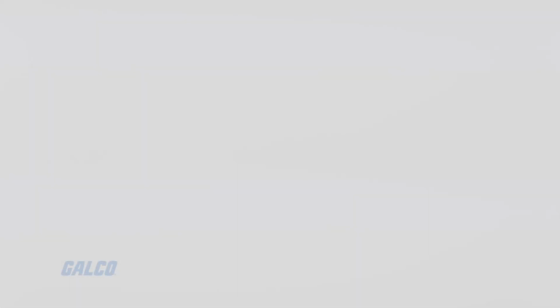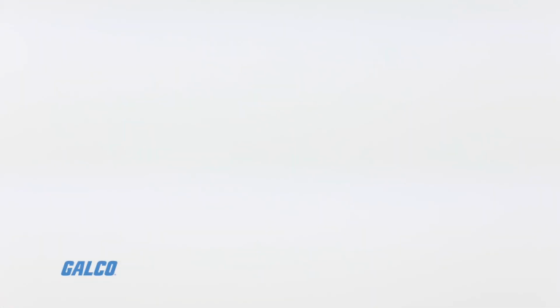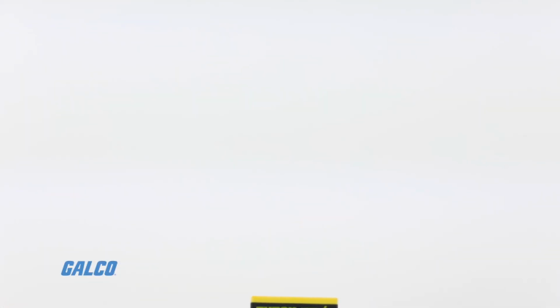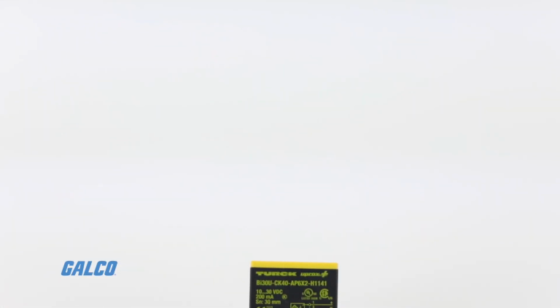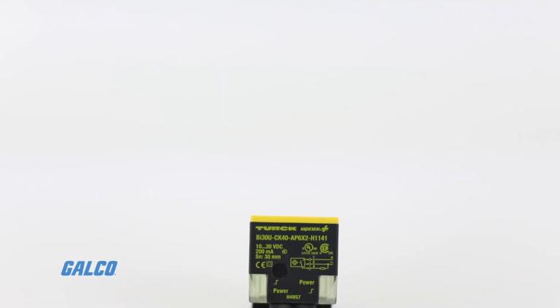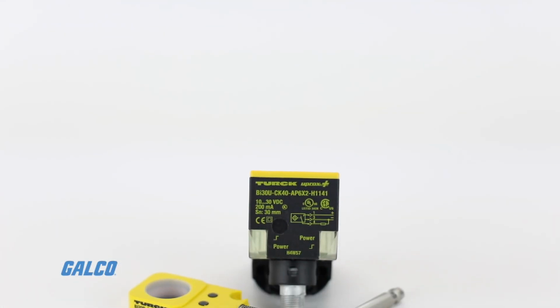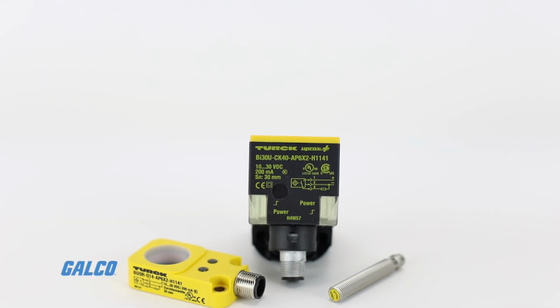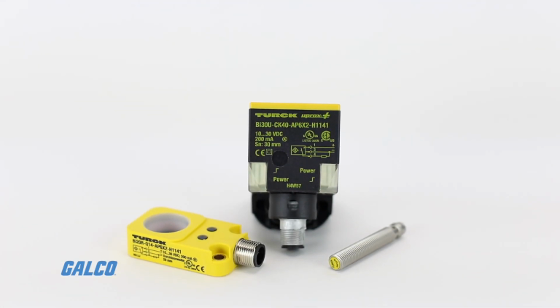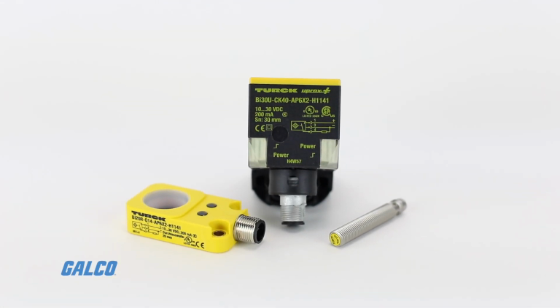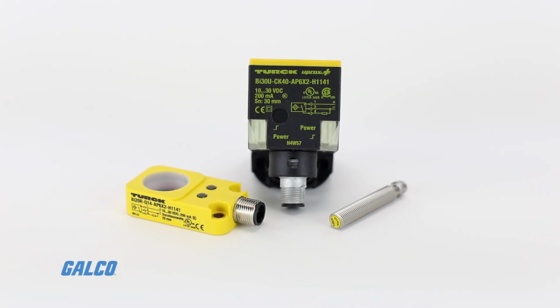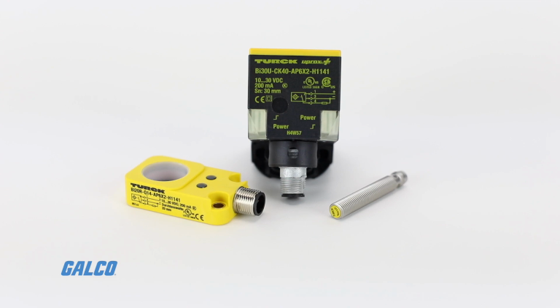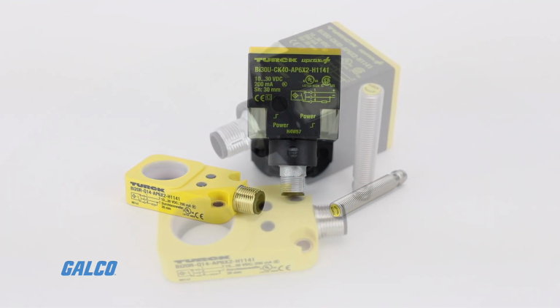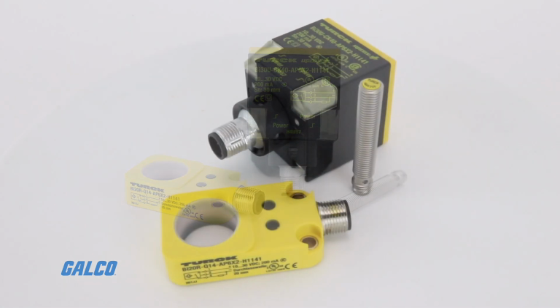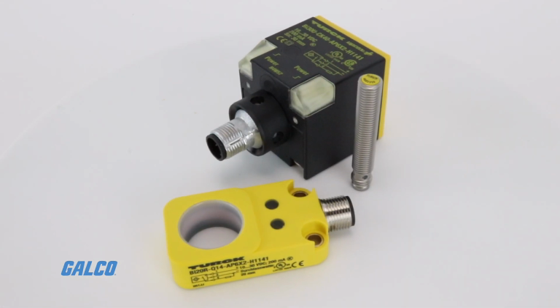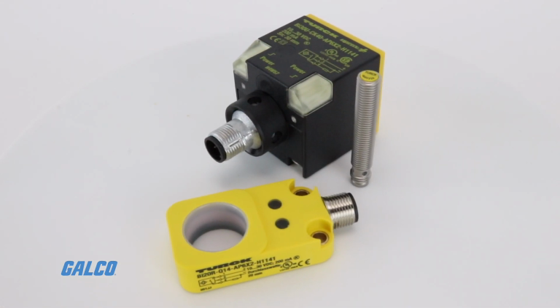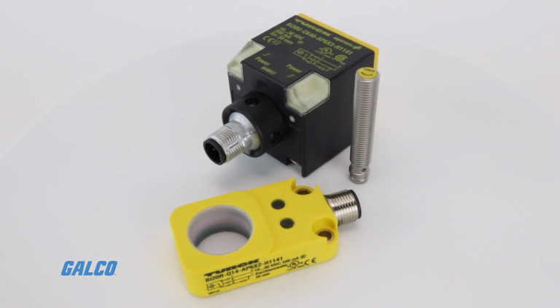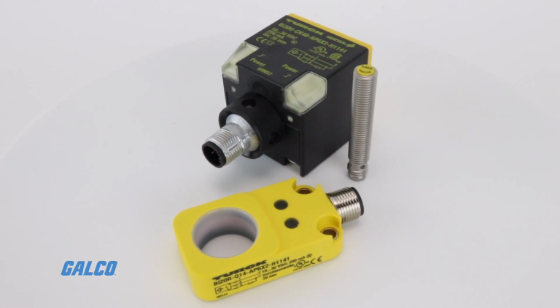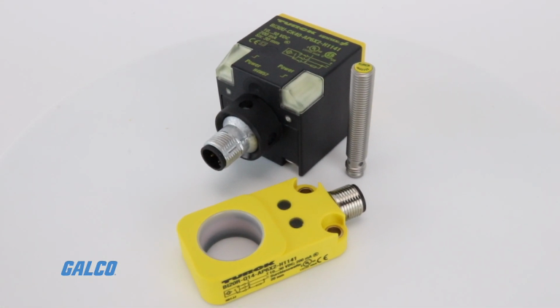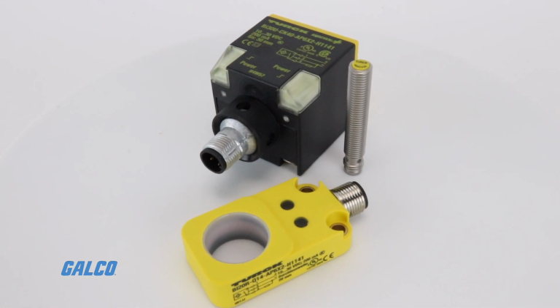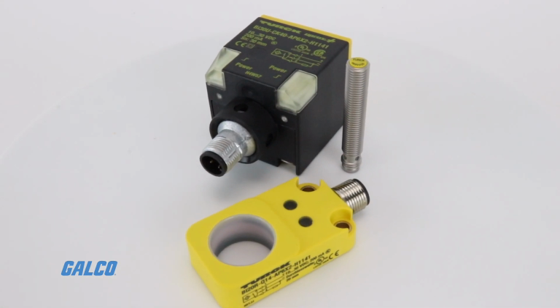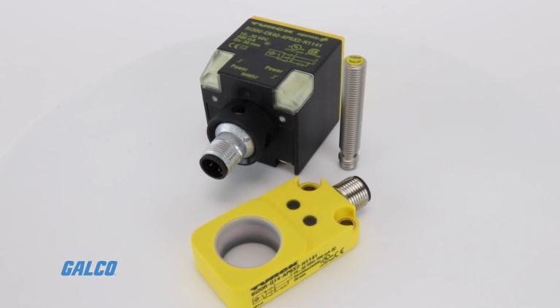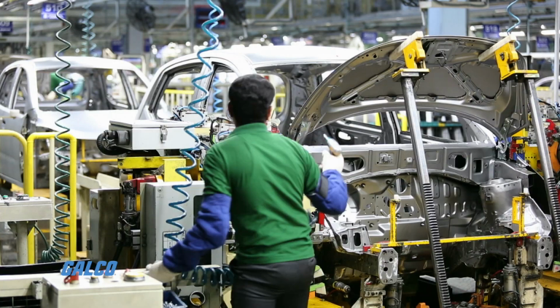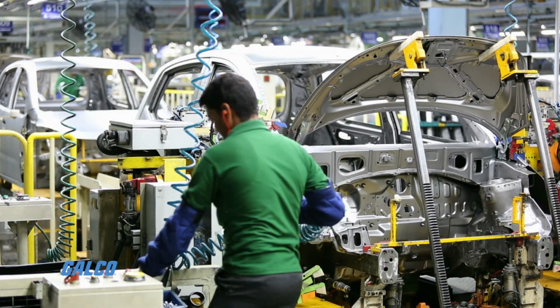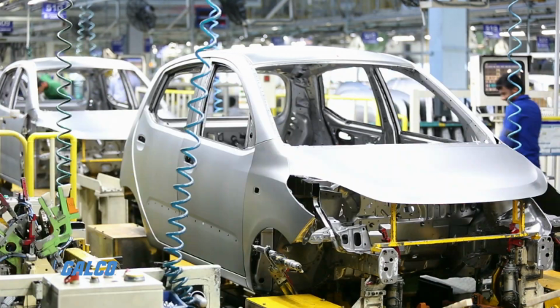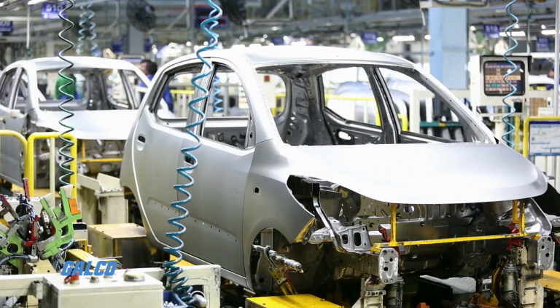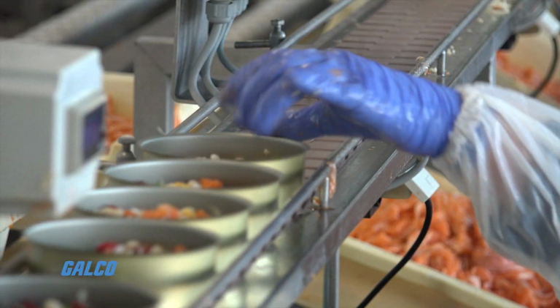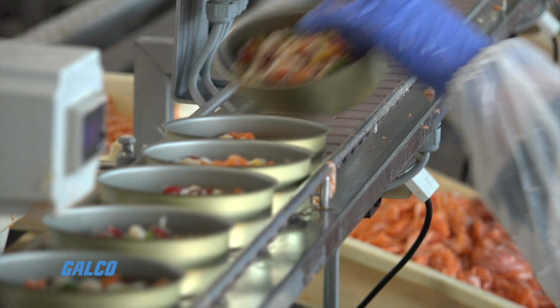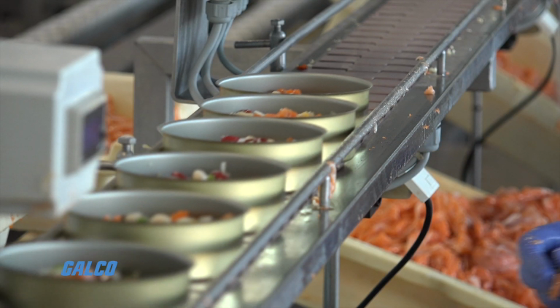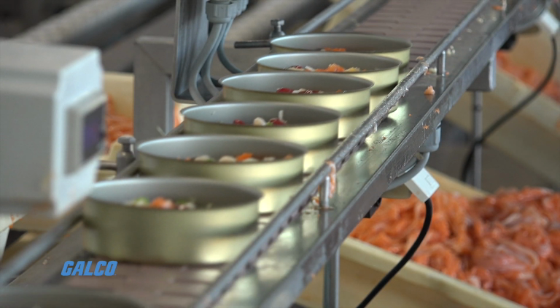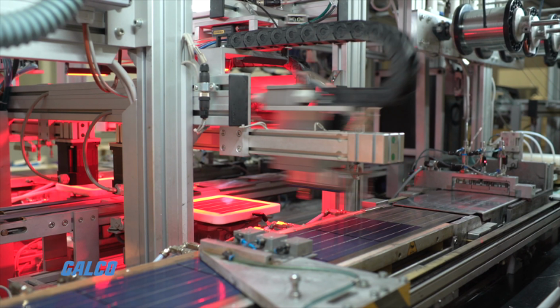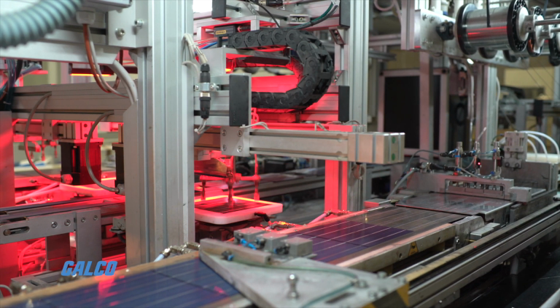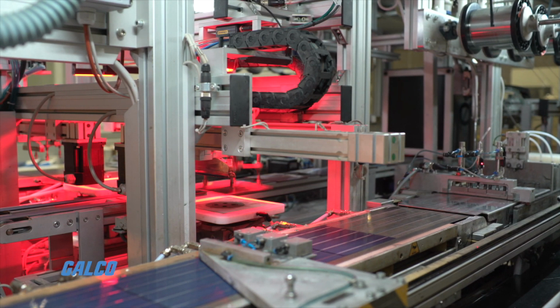Turk's general-purpose inductive proximity sensors offer superior solutions to contactless metal detection in the automotive industry, the food industry, and material handling.